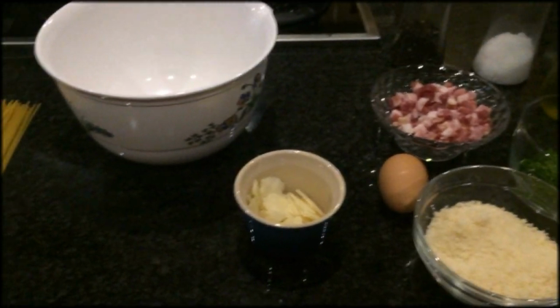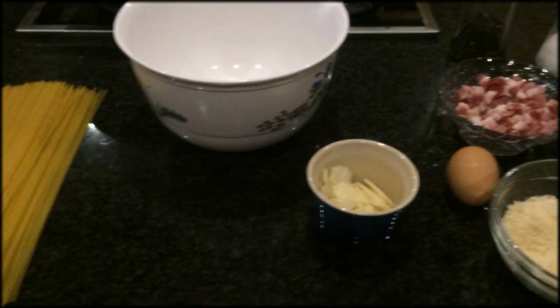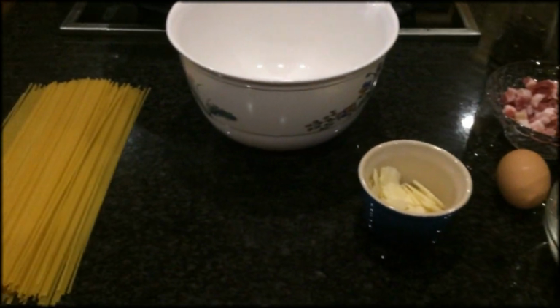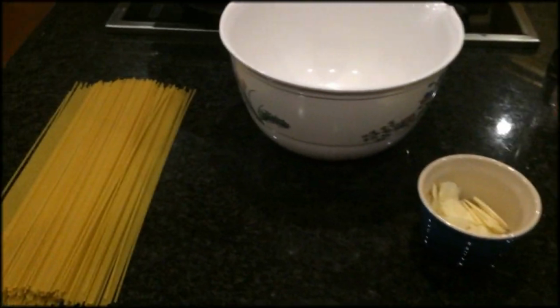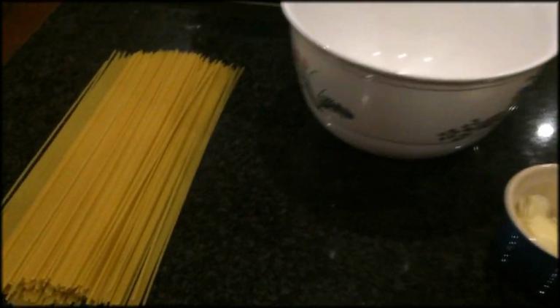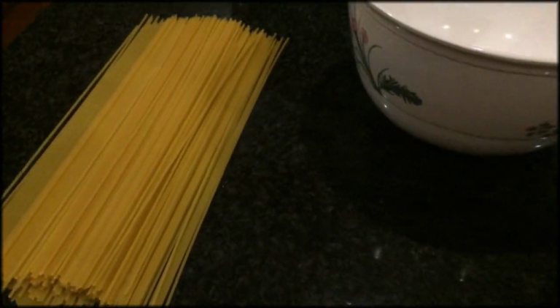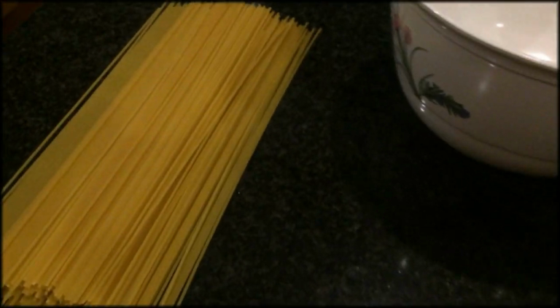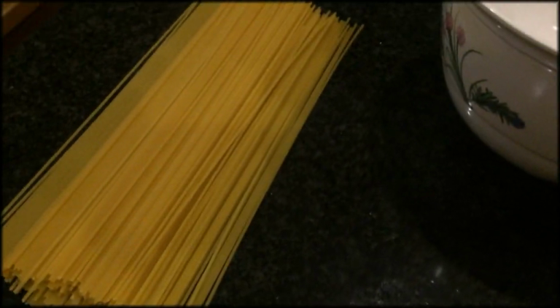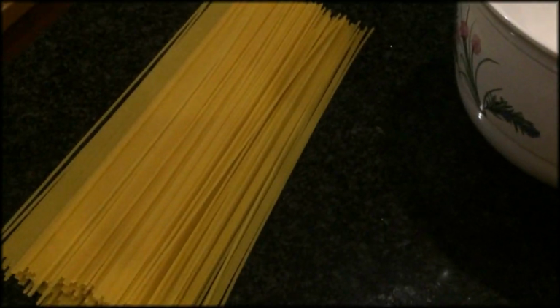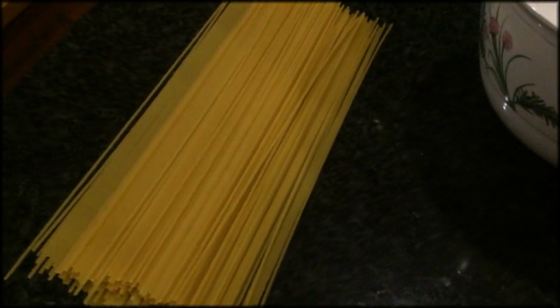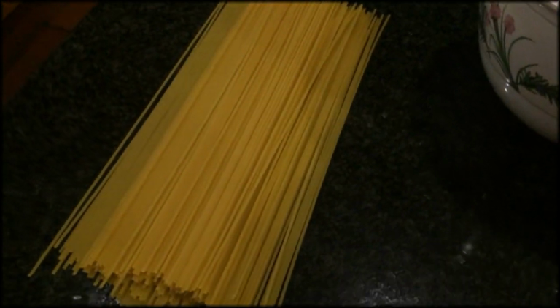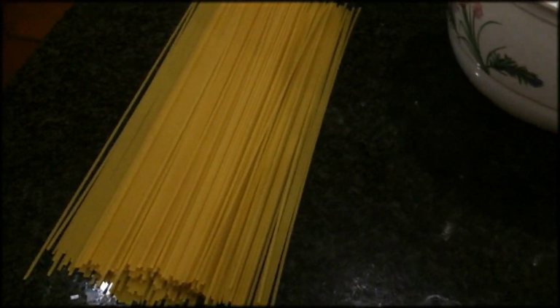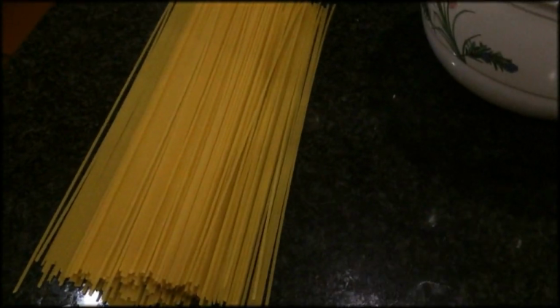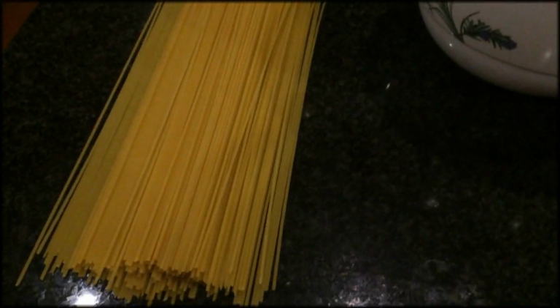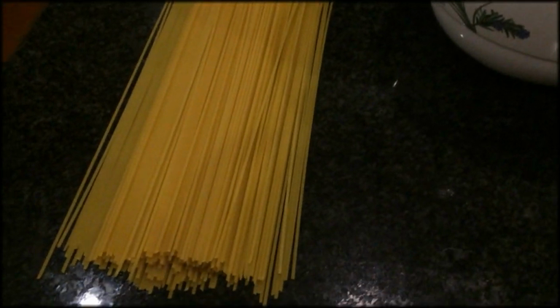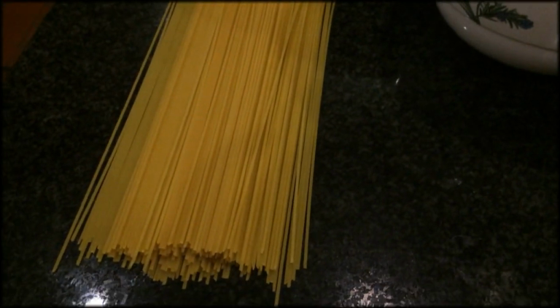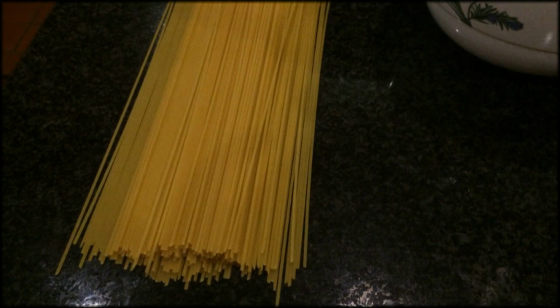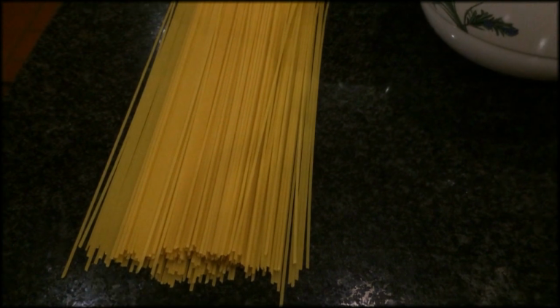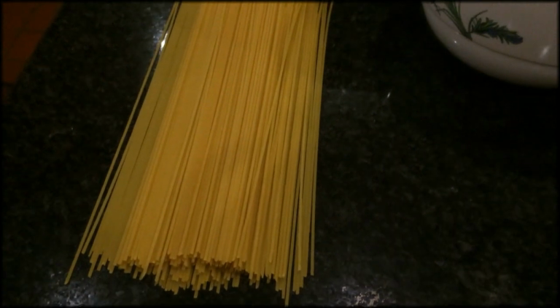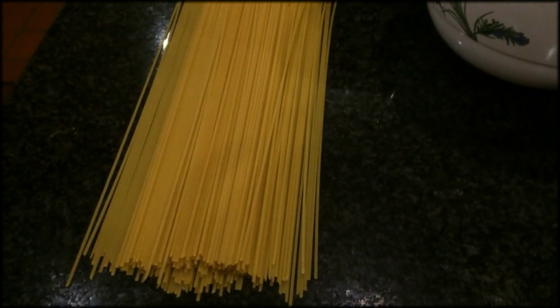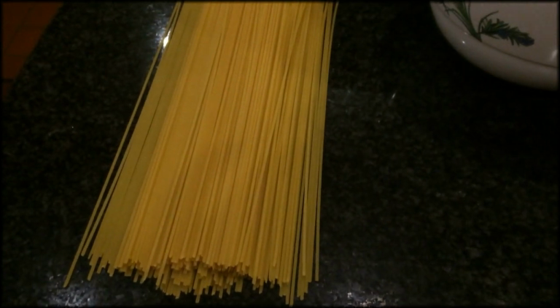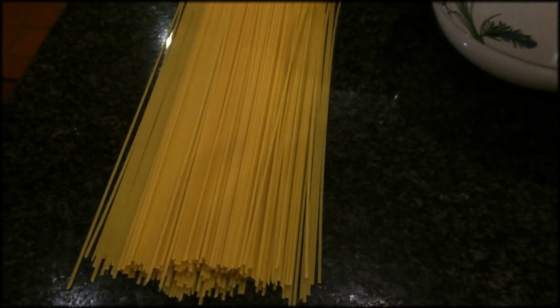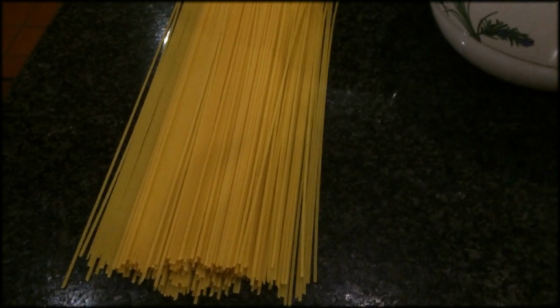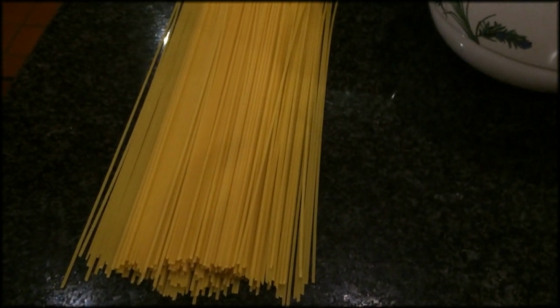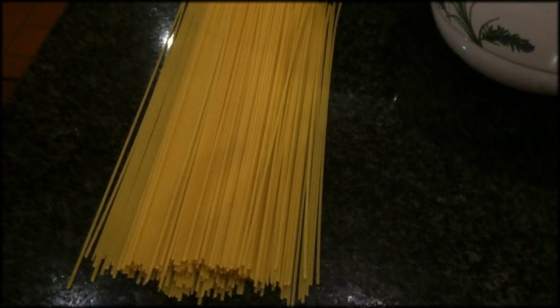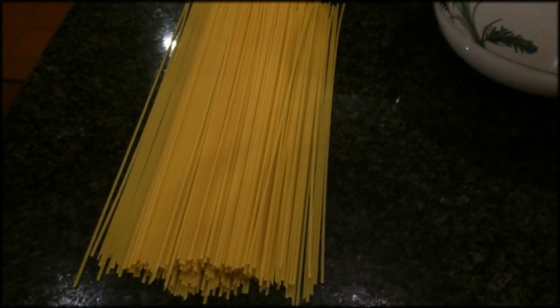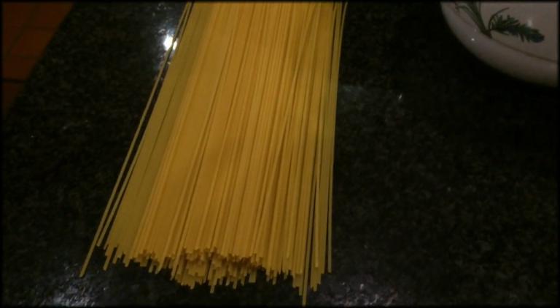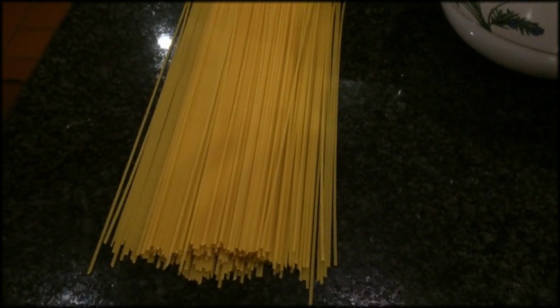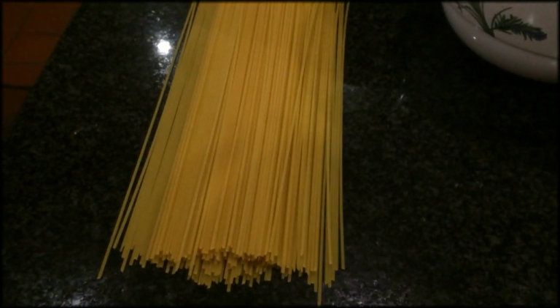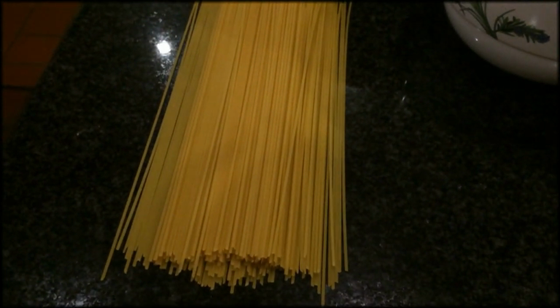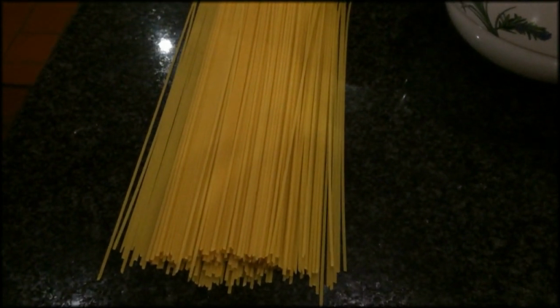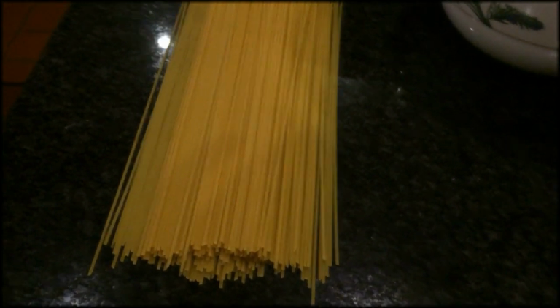We're going to need 200 grams of spaghetti, around about 100 grams per person. You can also reduce that if you want to, to about 90 grams per person.